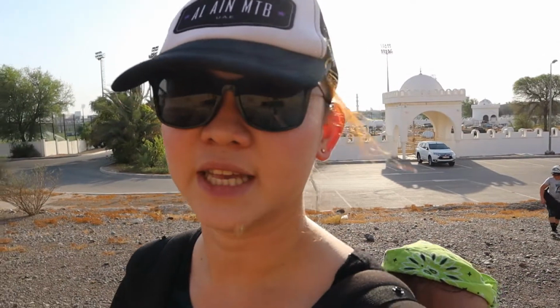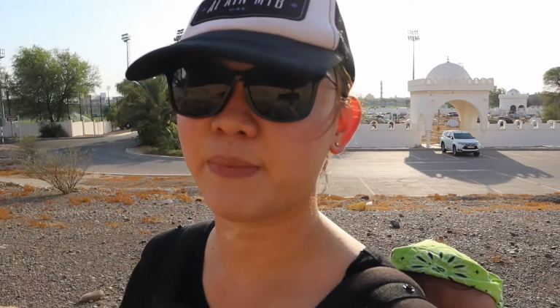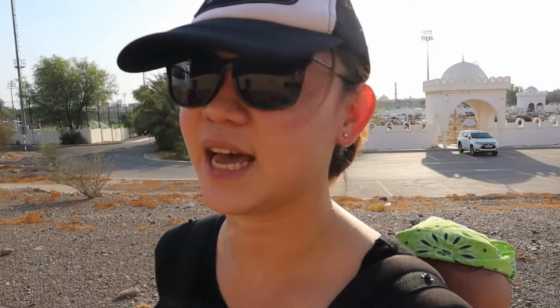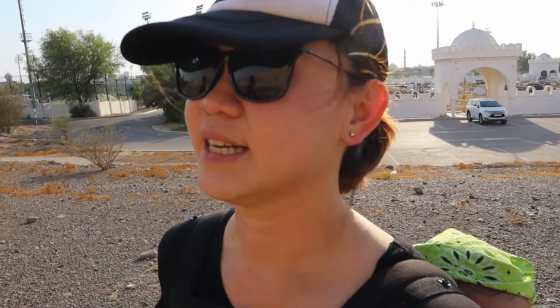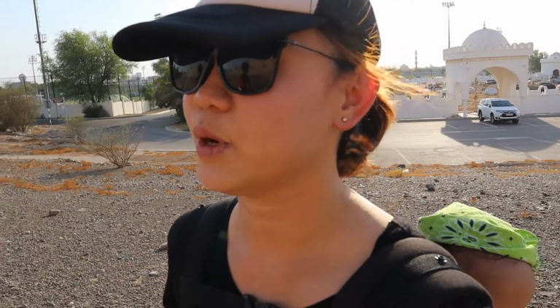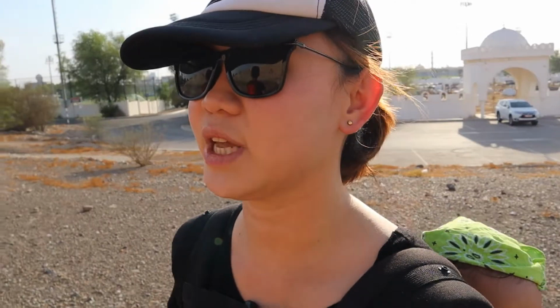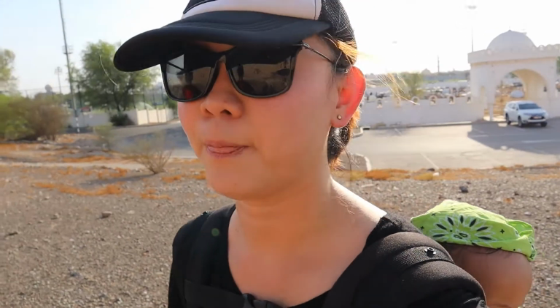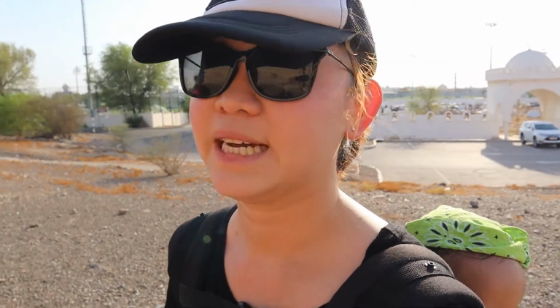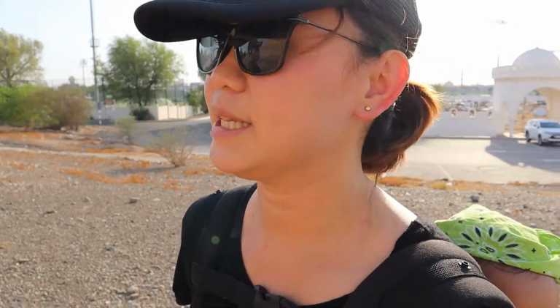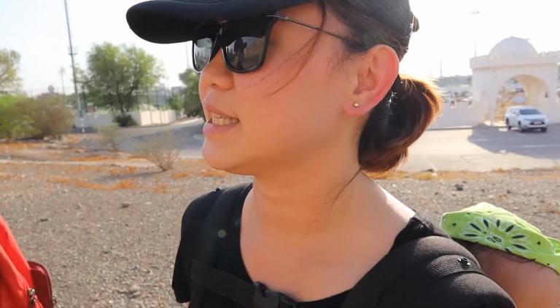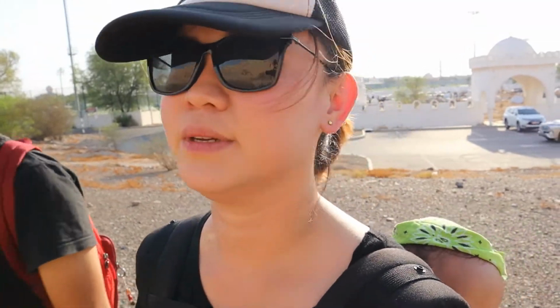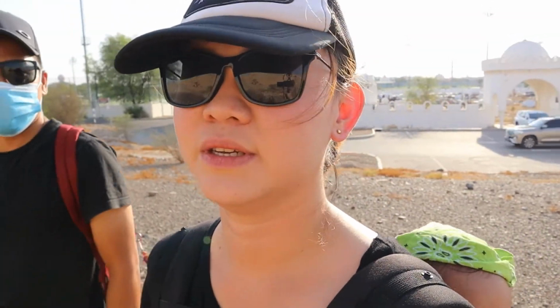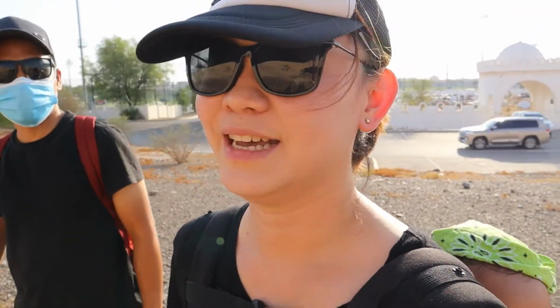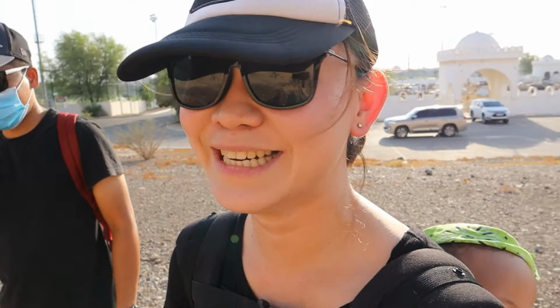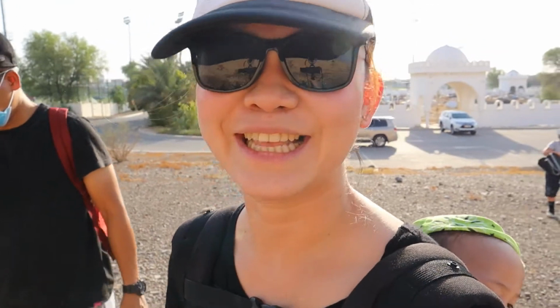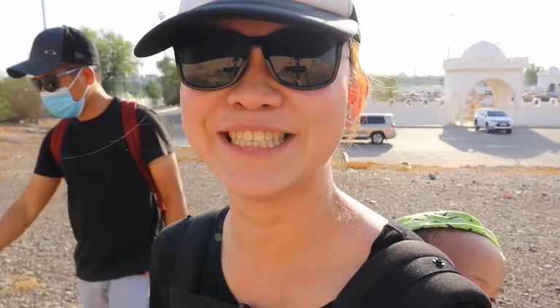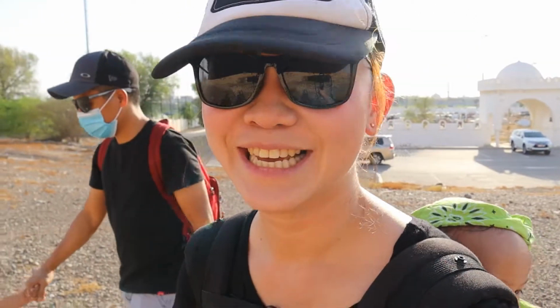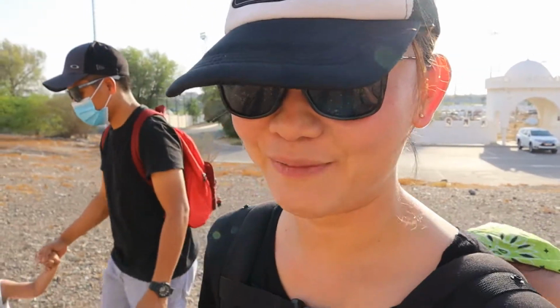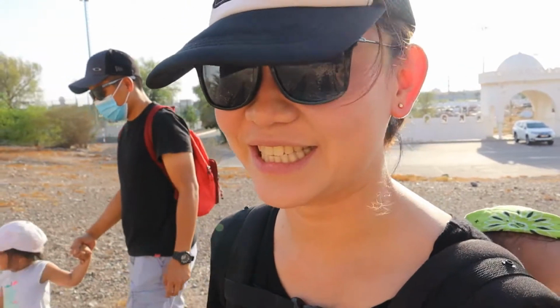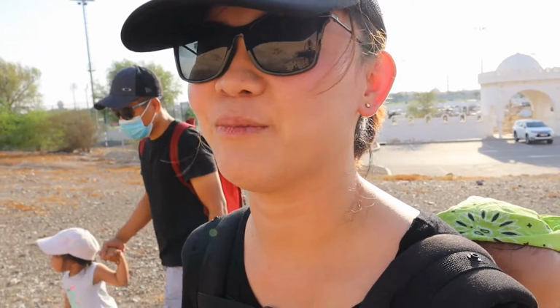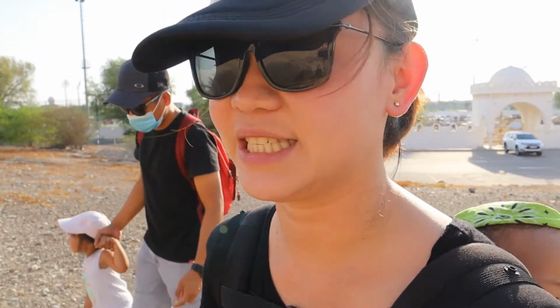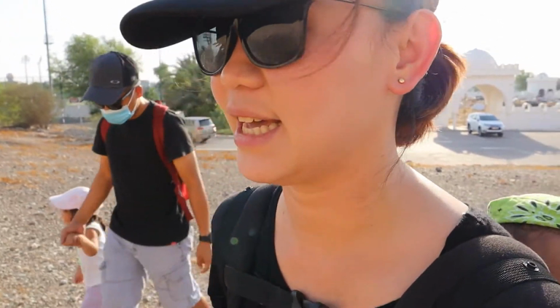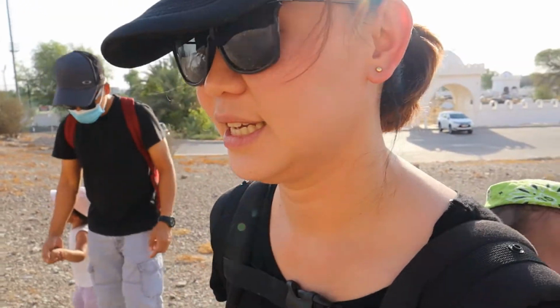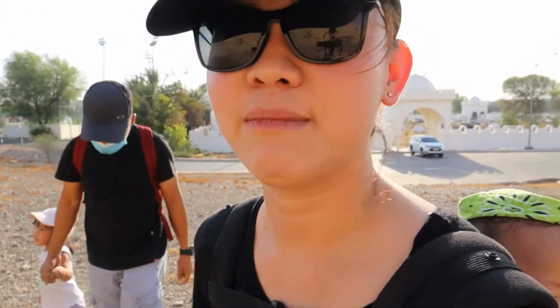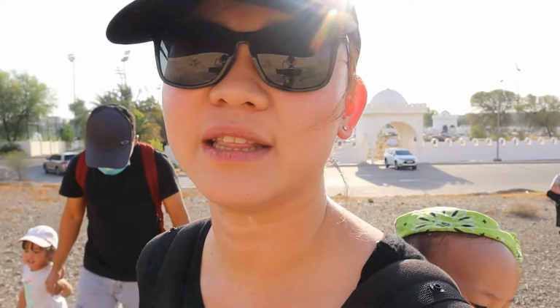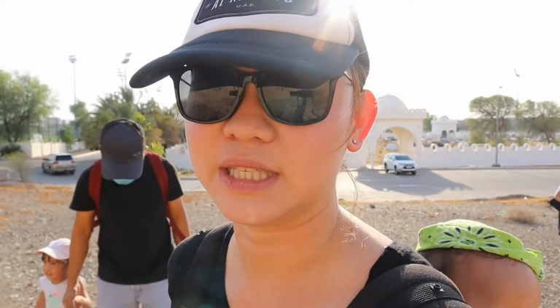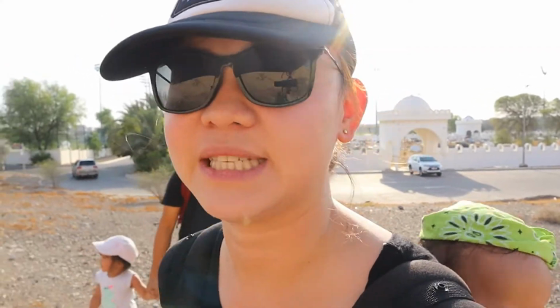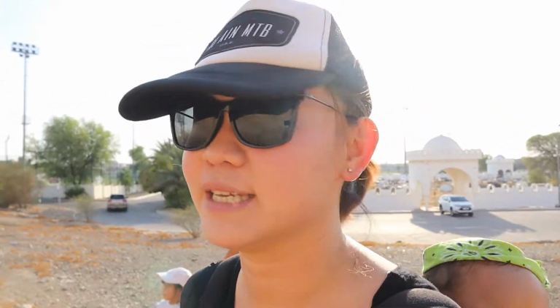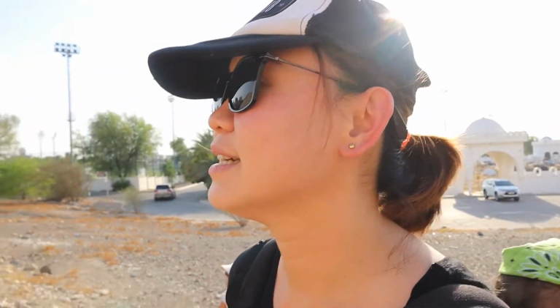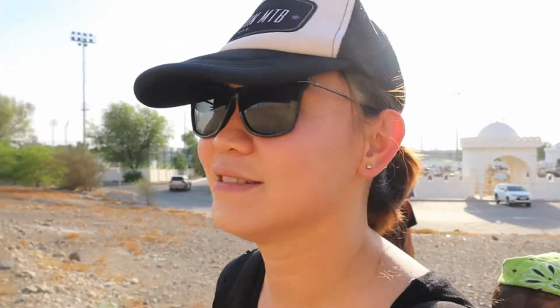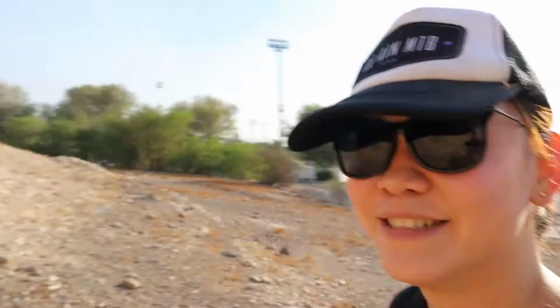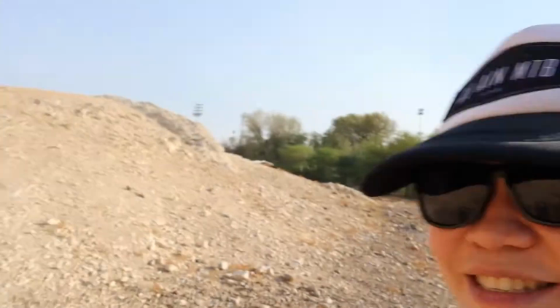Which one? Which stadium? Khalifa Bin Zayed Stadium. This is the mountain and you will see past it.